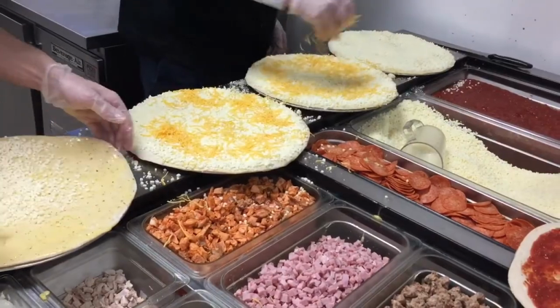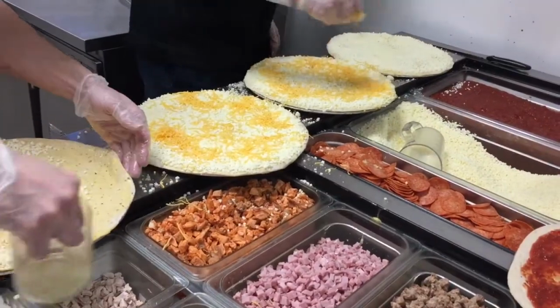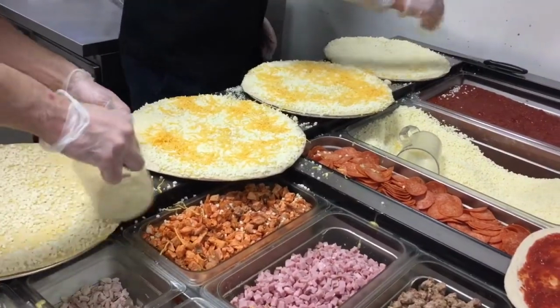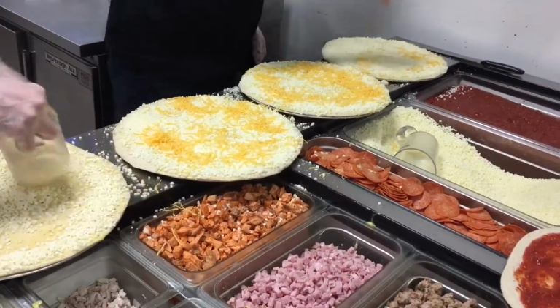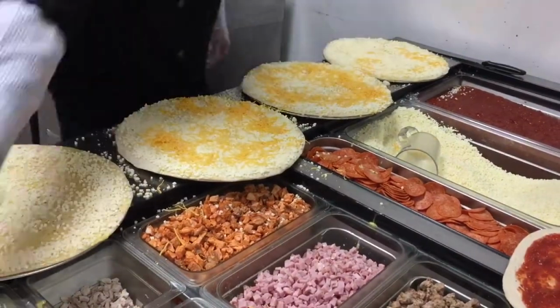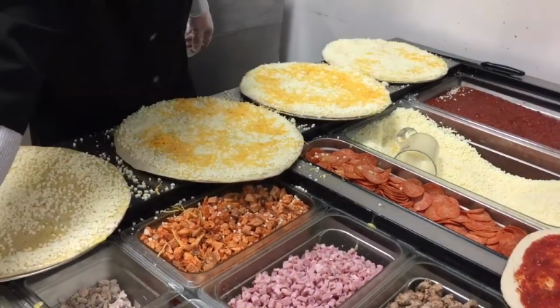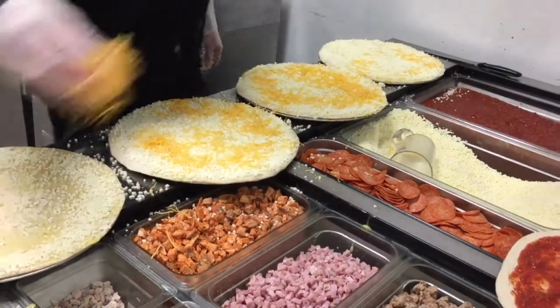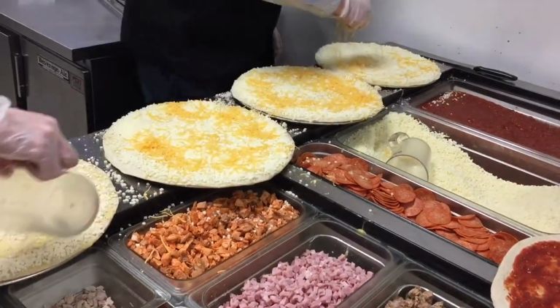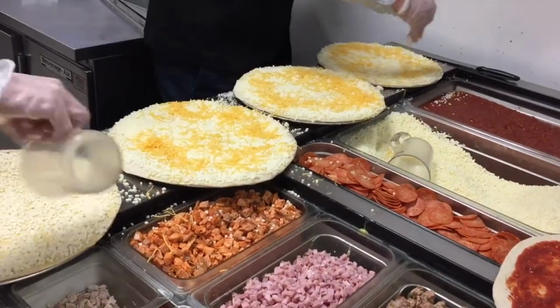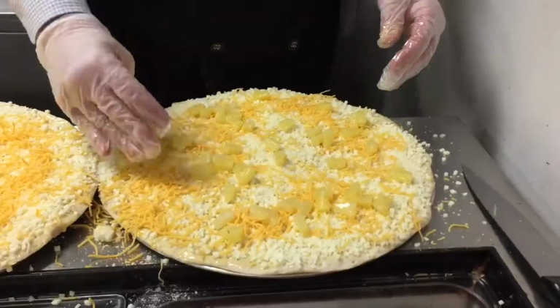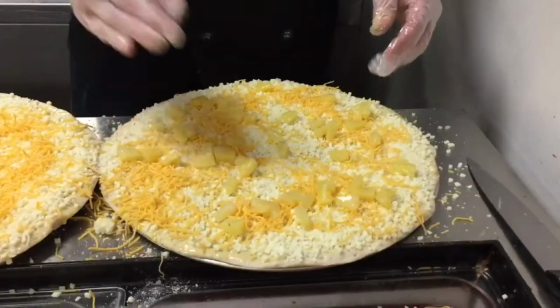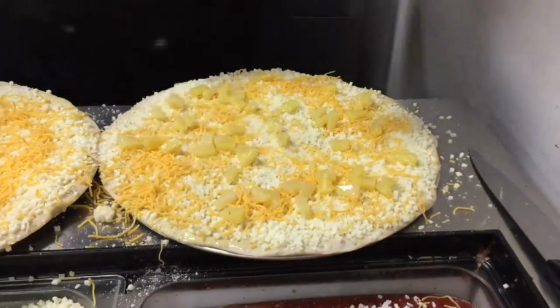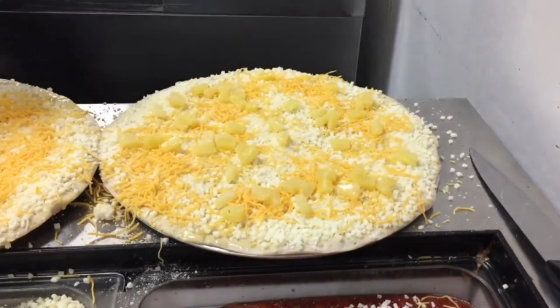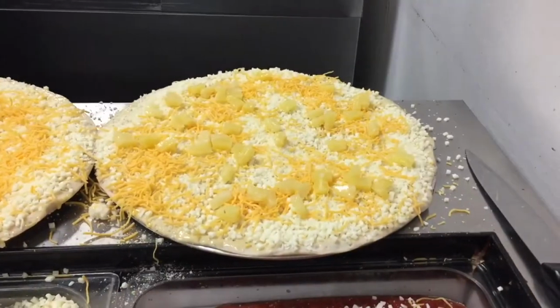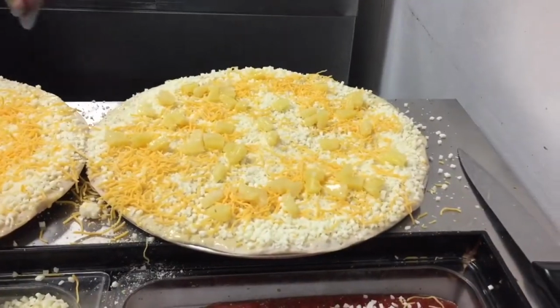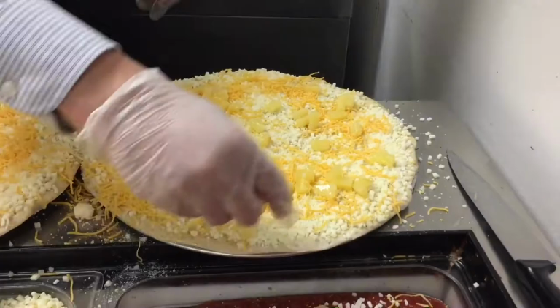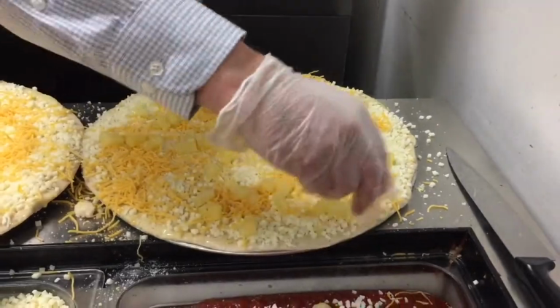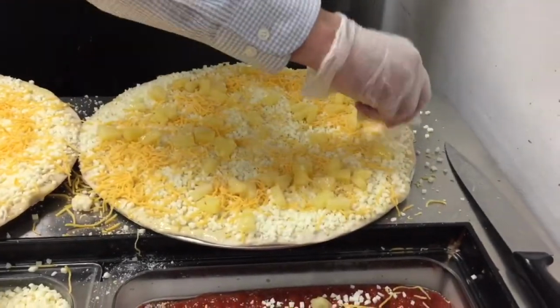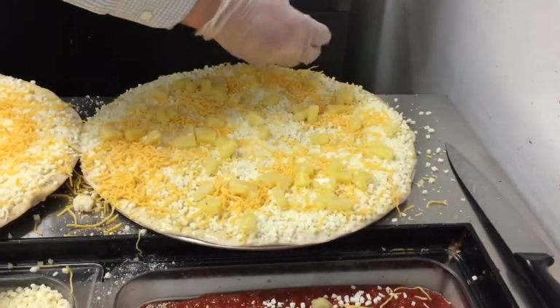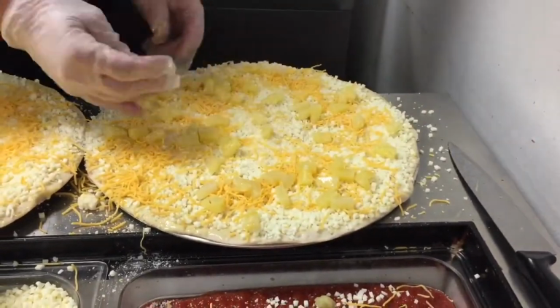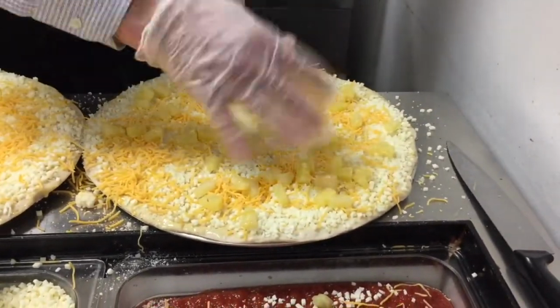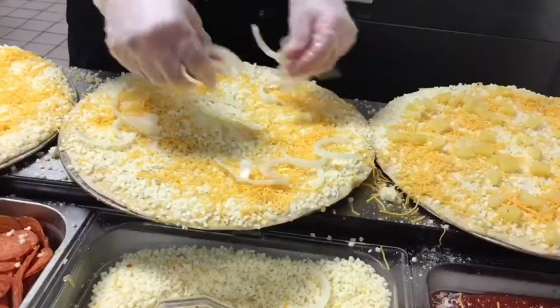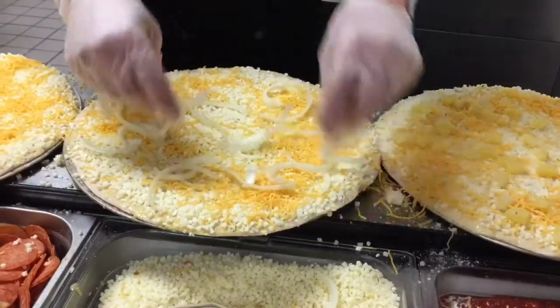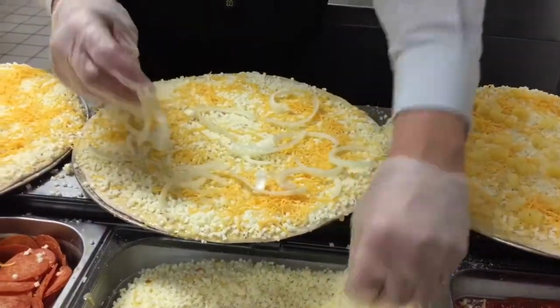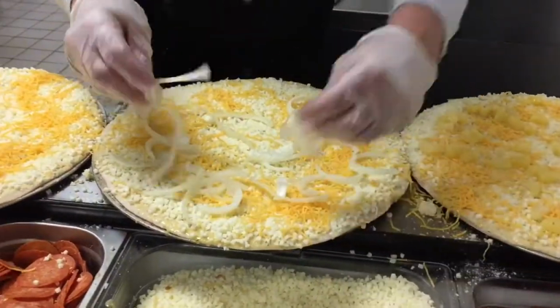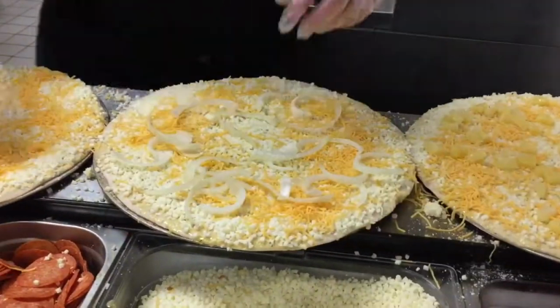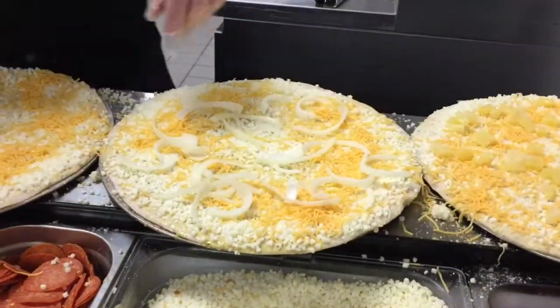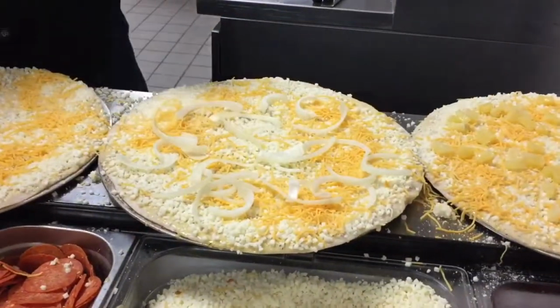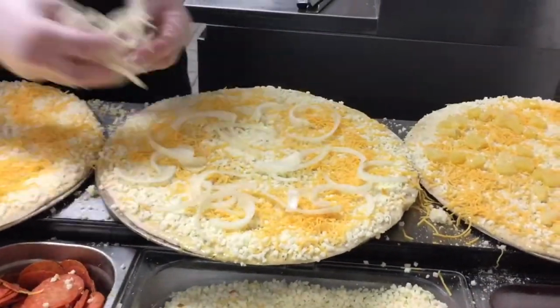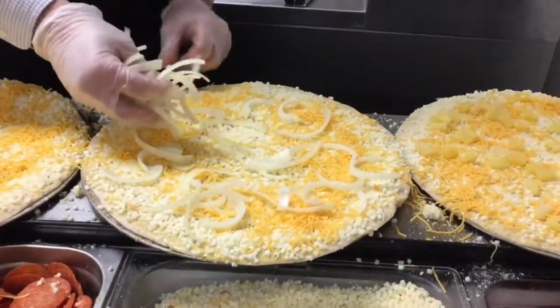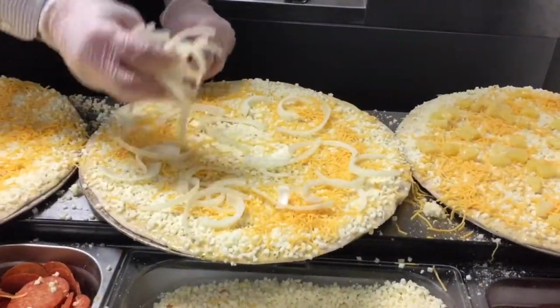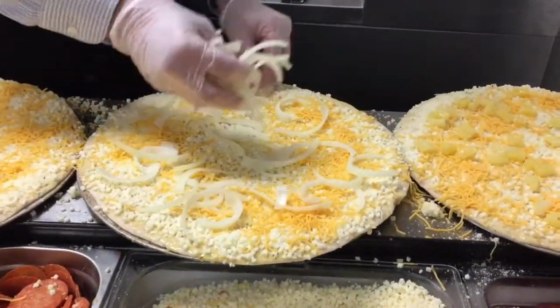We have a three cheese blend that we use for all our pizzas. We top that with Parmesan and a little bit of cheddar. Then we can do different things with that also. We run it with just the cheese.